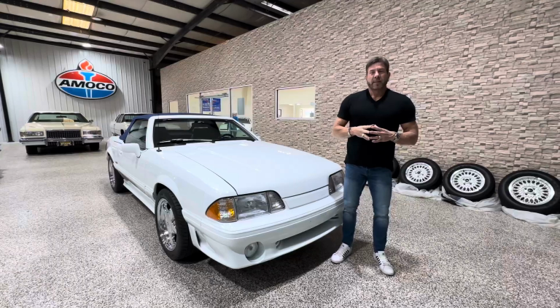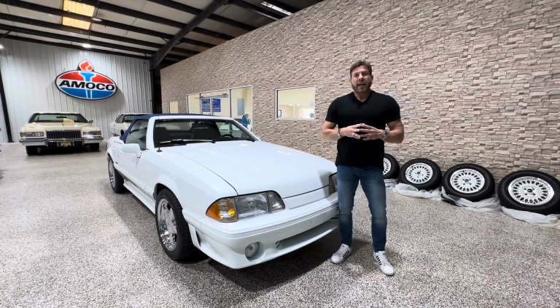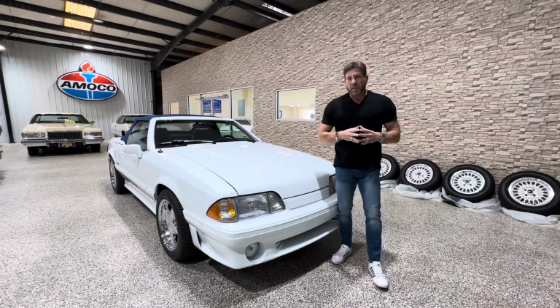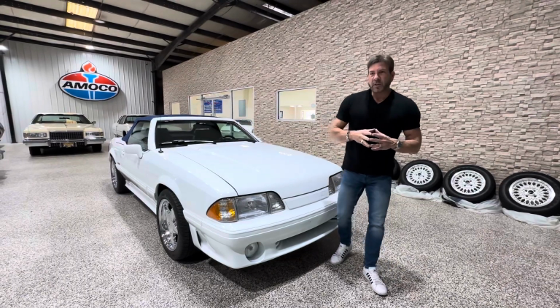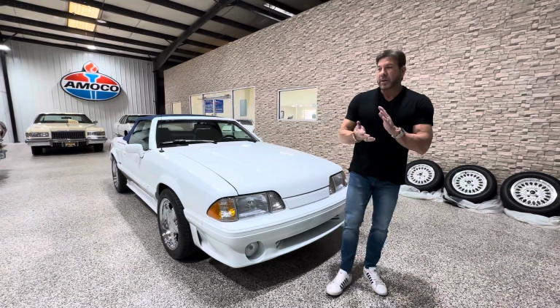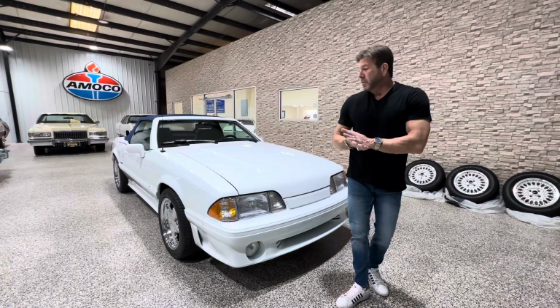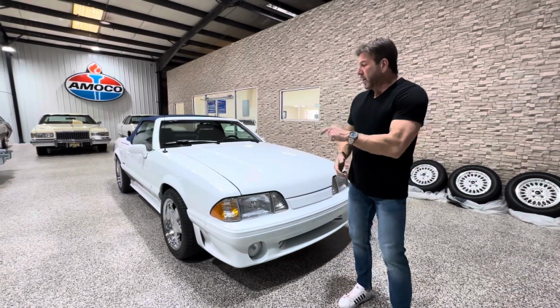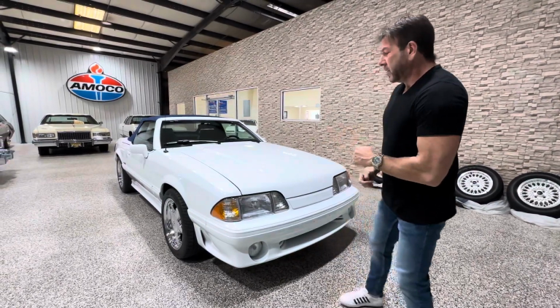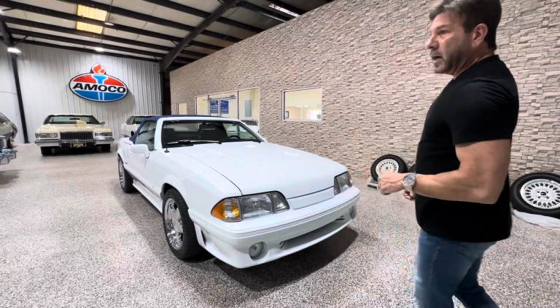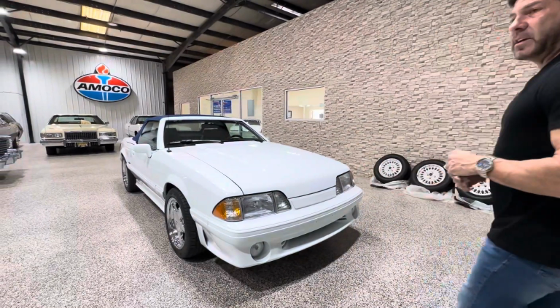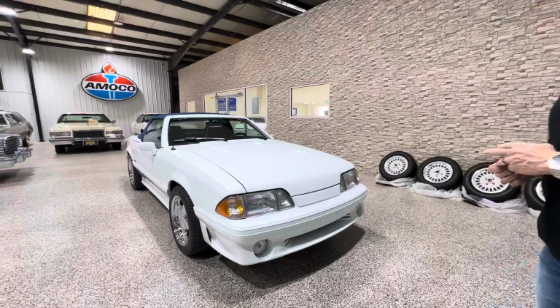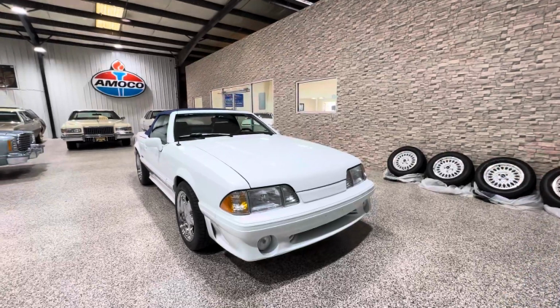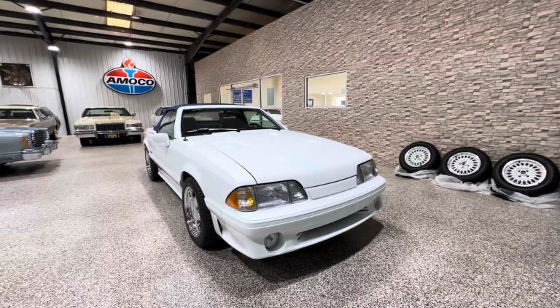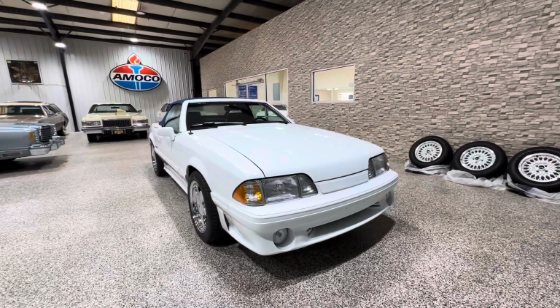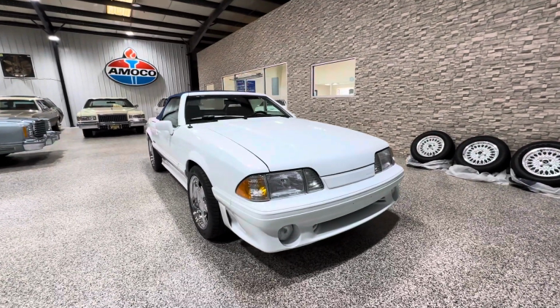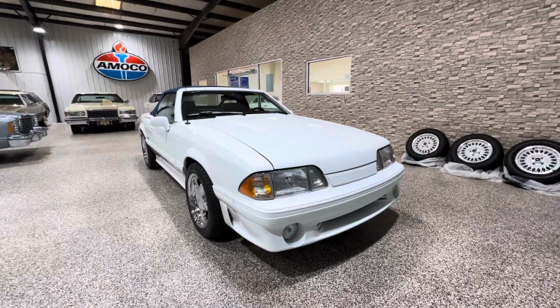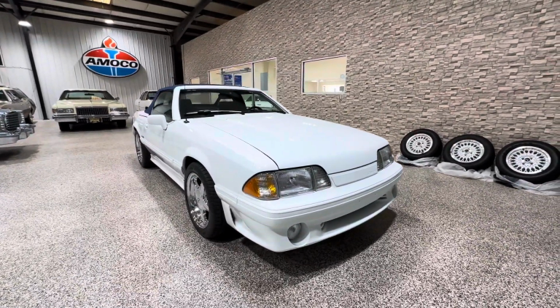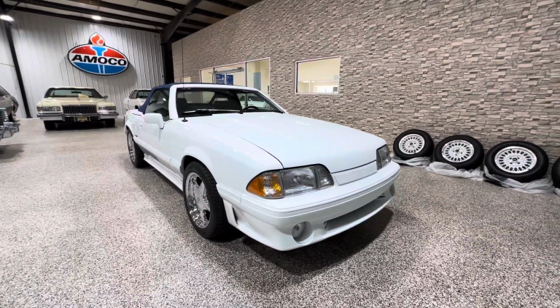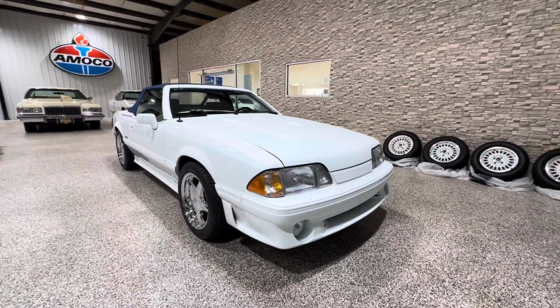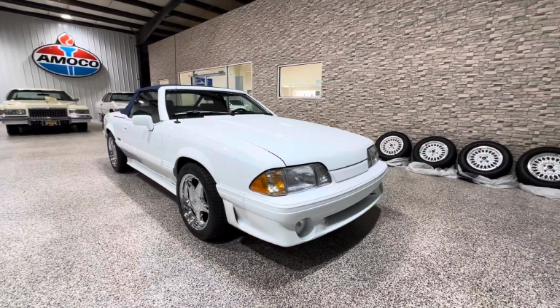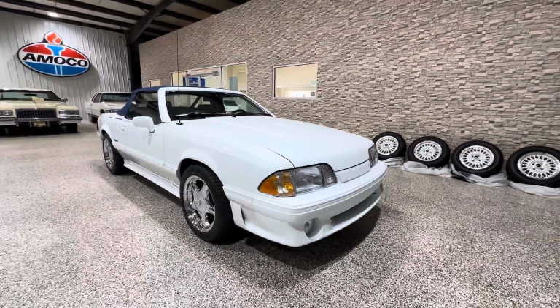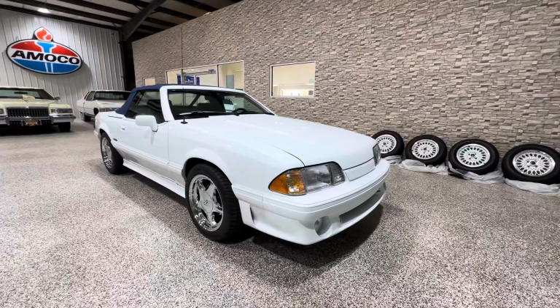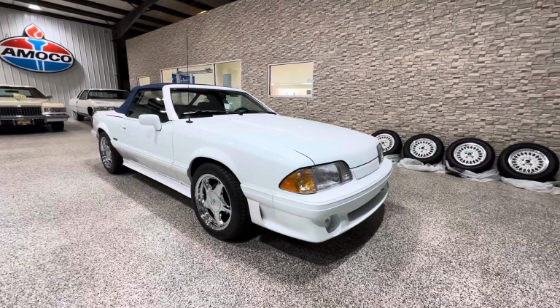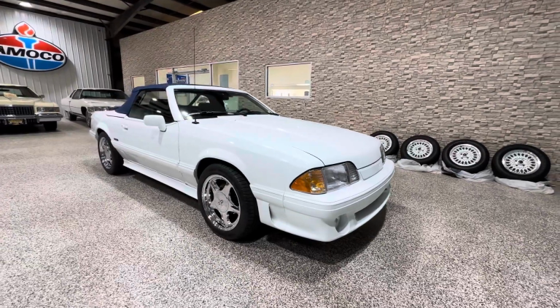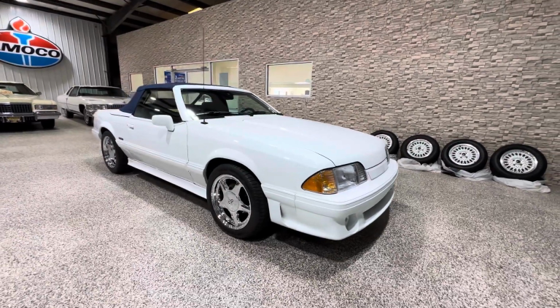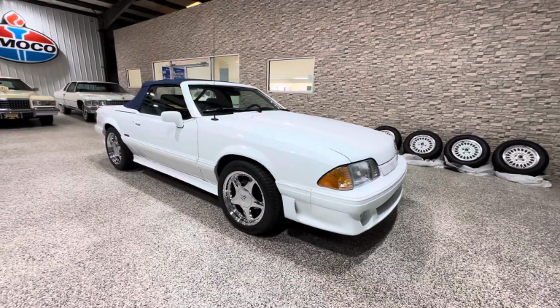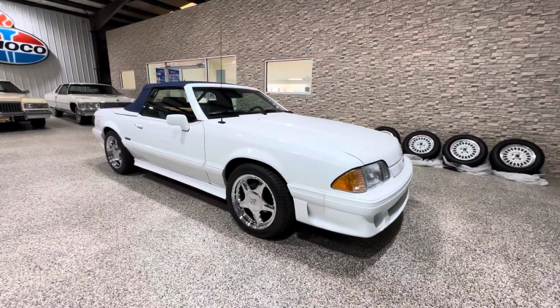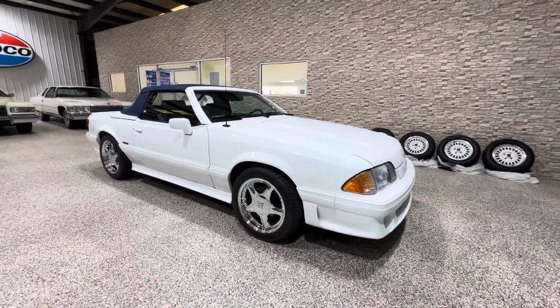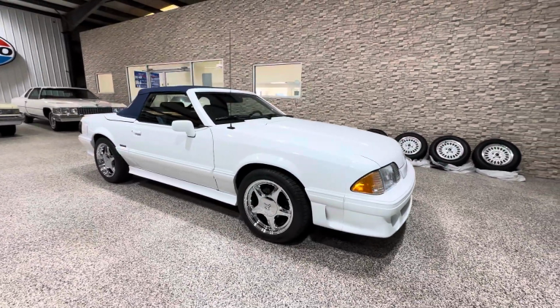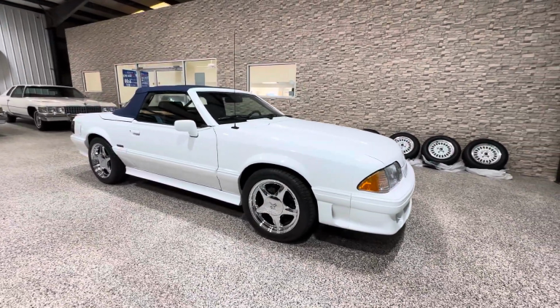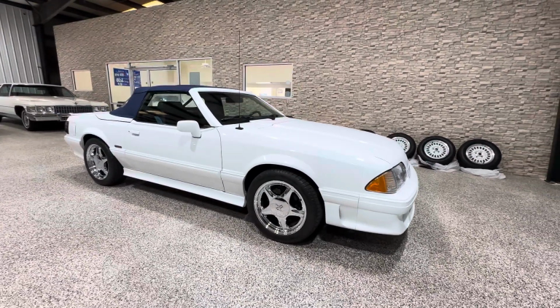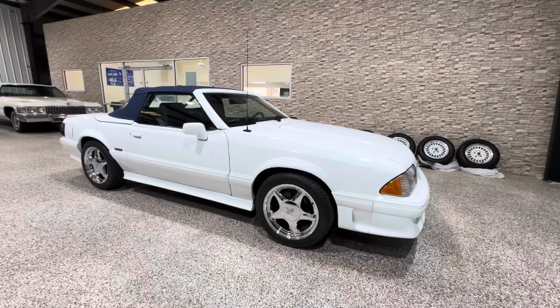Hey guys, Bill of Competition Car. So now we're getting ready to do the walk-around video on the exterior of this 1988 Ford Mustang ASC McLaren. And if you guys are looking at this car, you guys probably already know what this is. Very limited production car. This is number 1281.